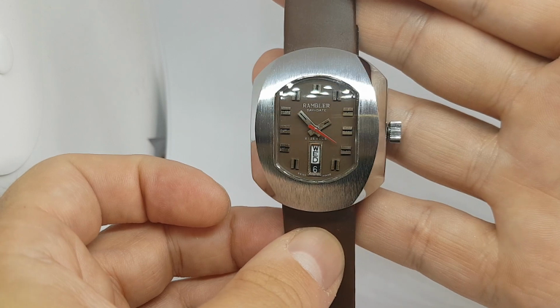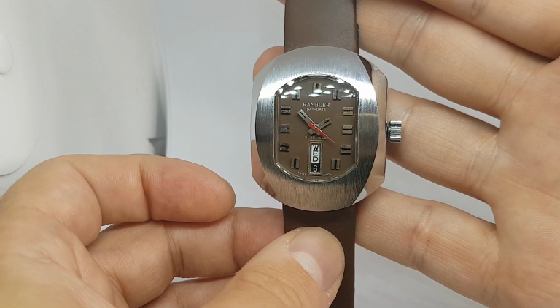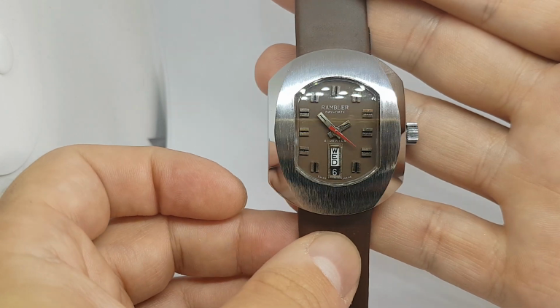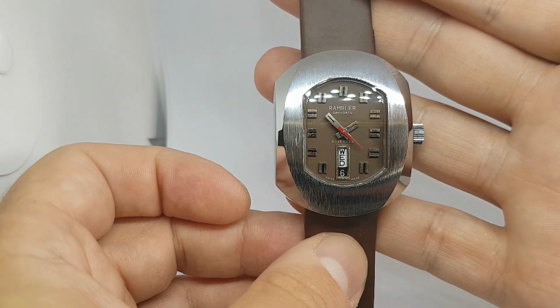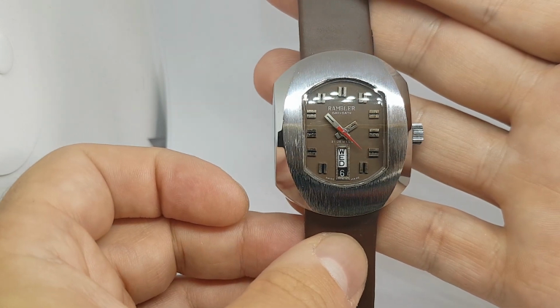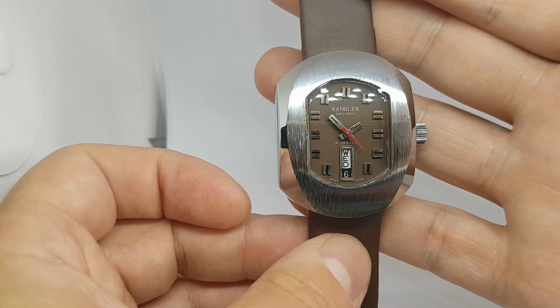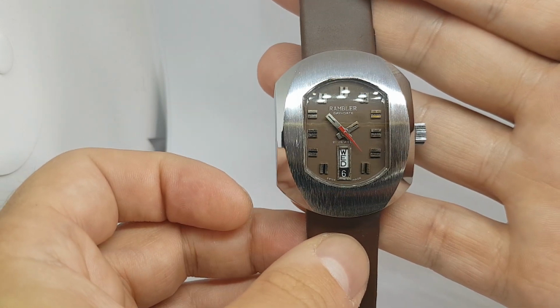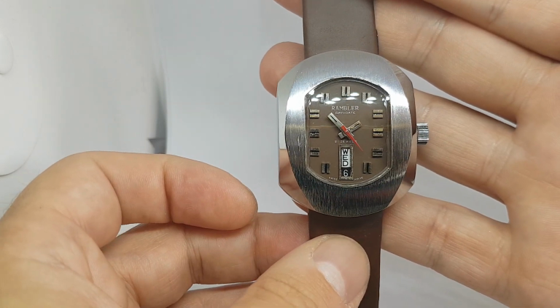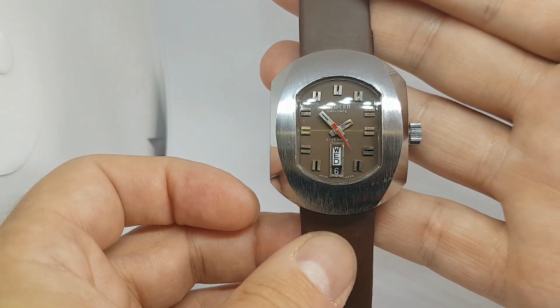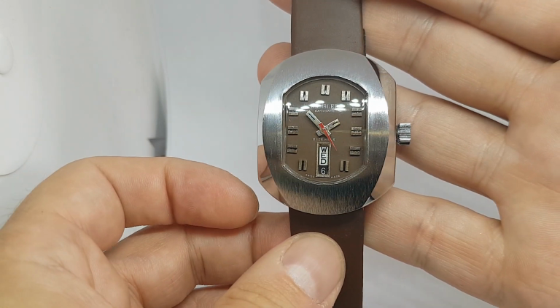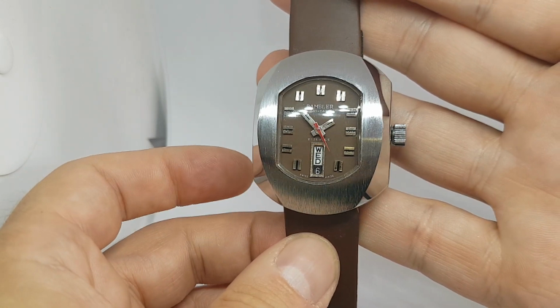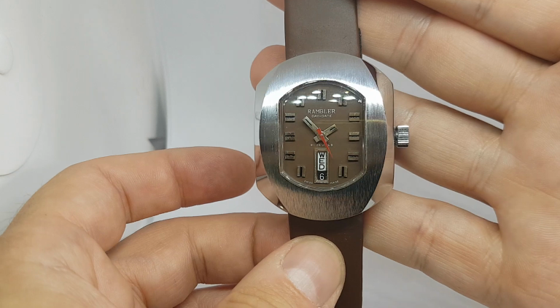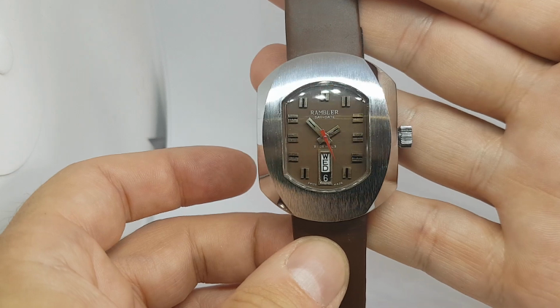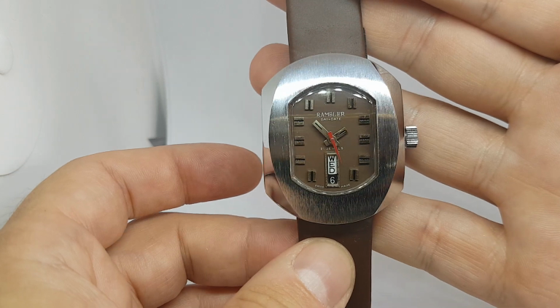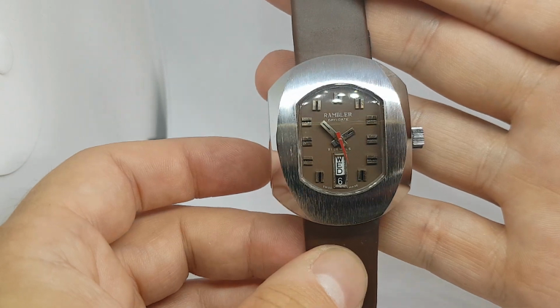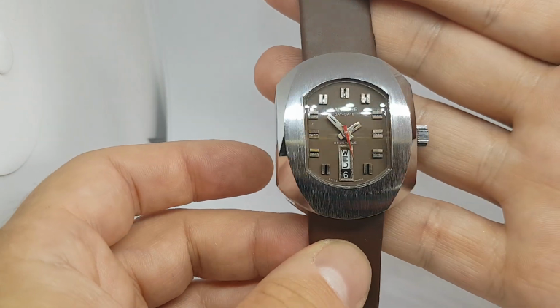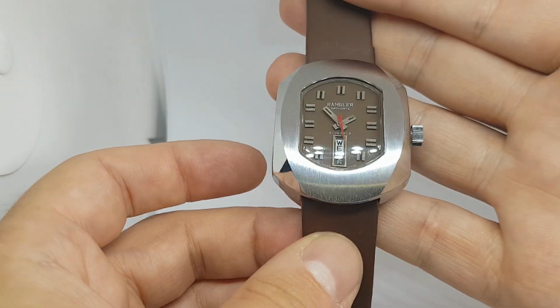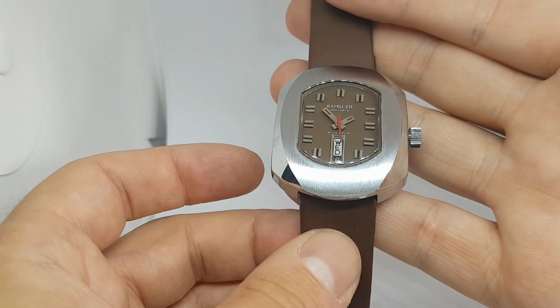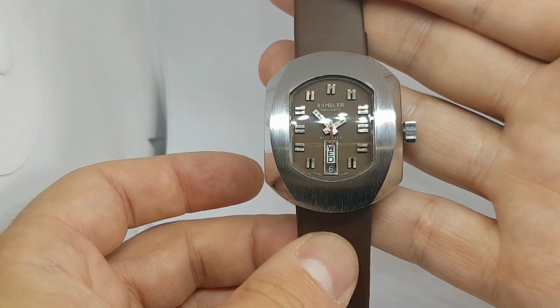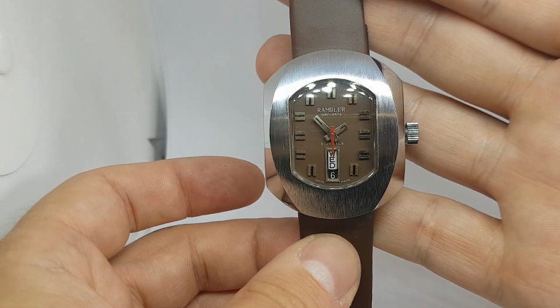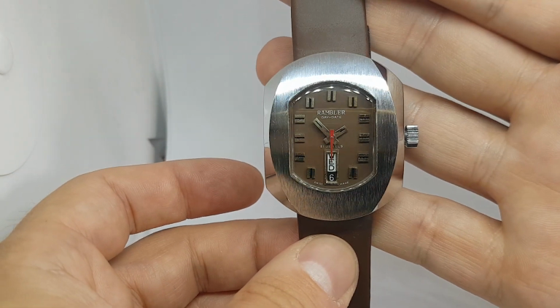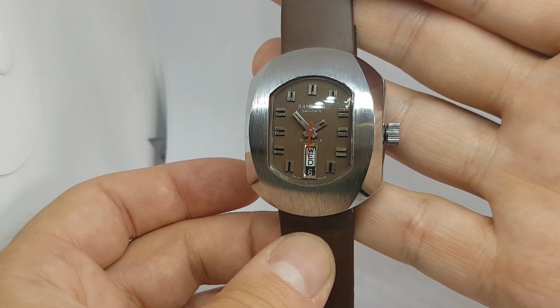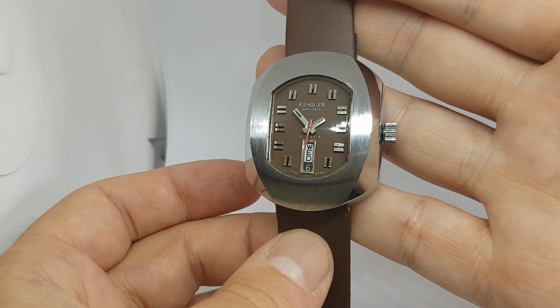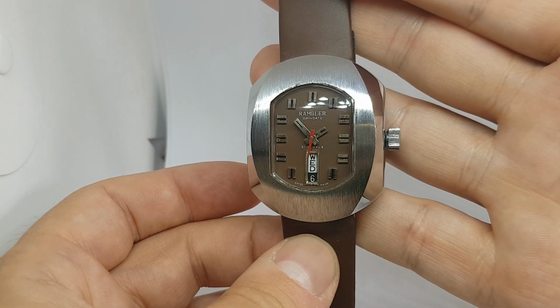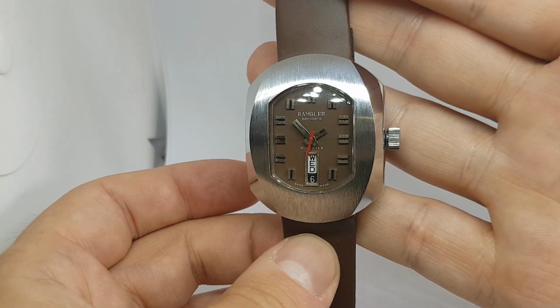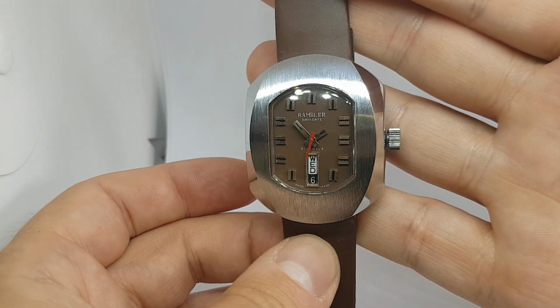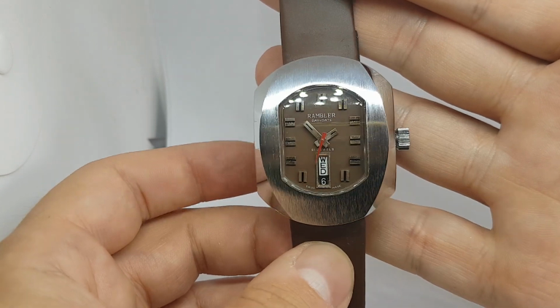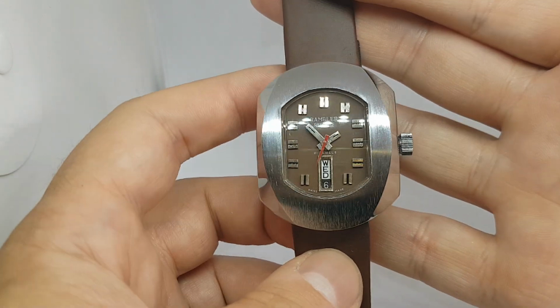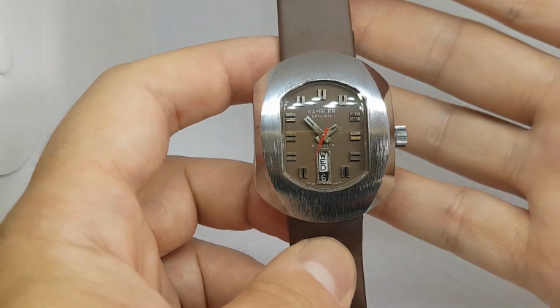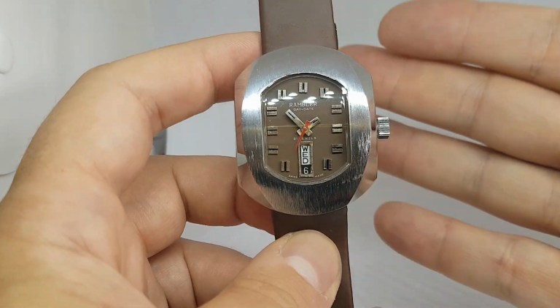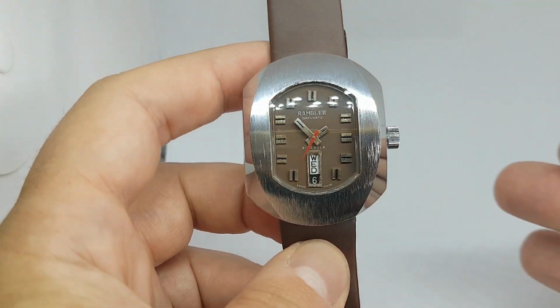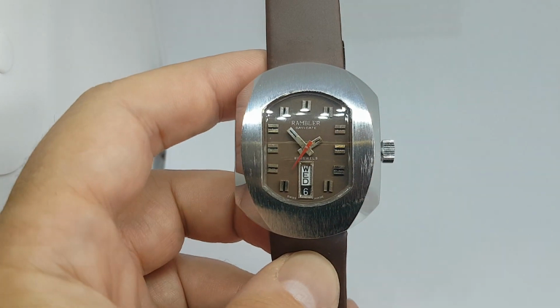We don't know much about the brand — if you know more please tell us — but there's no way that we were going to turn down a watch in this condition that's this distinctive. If you're one of these people that like unique watches, then you've just found yourself your next purchase.